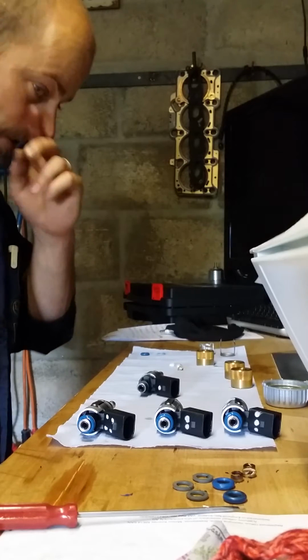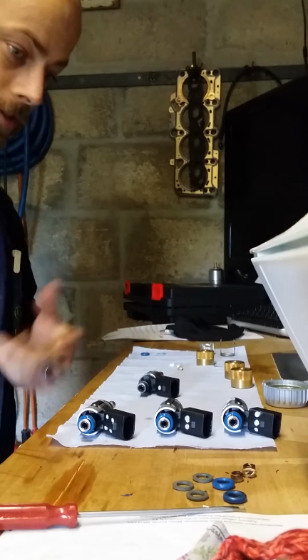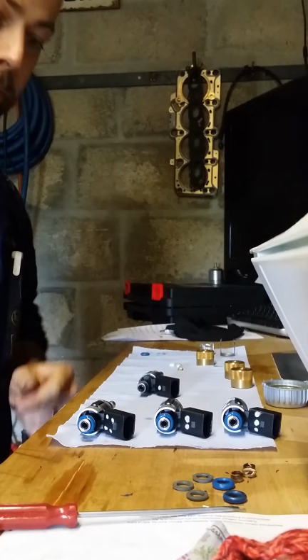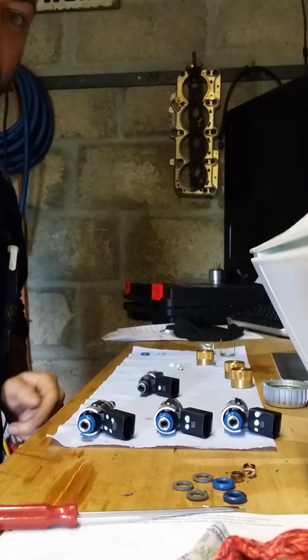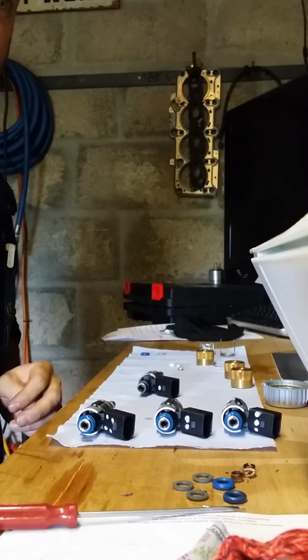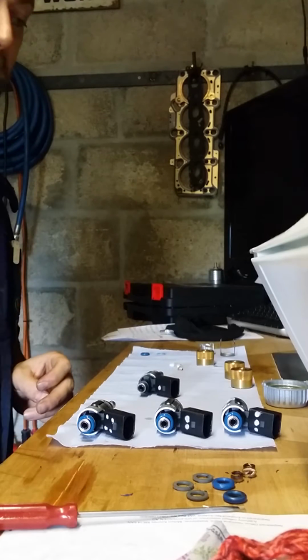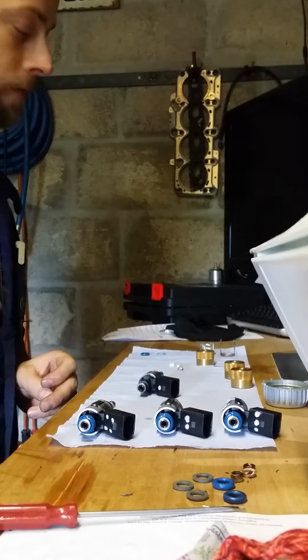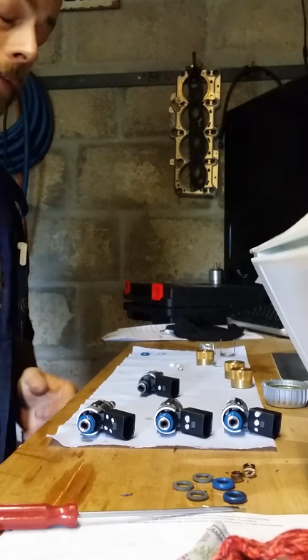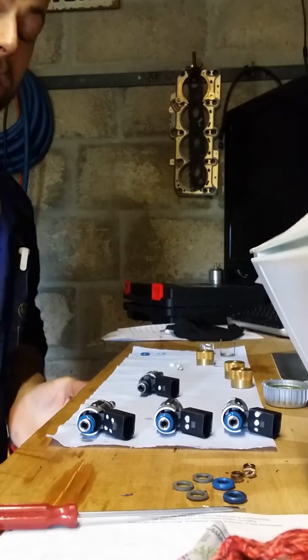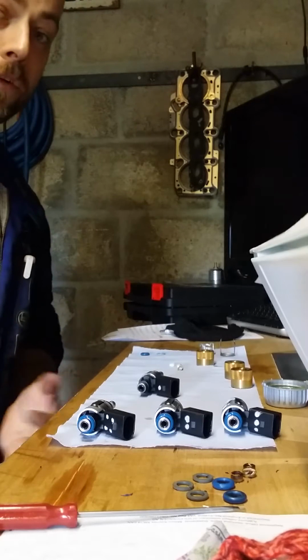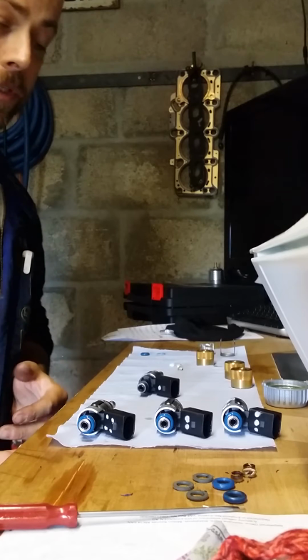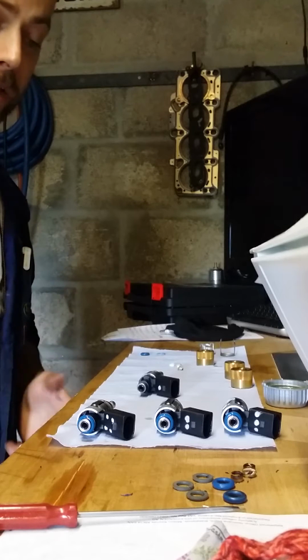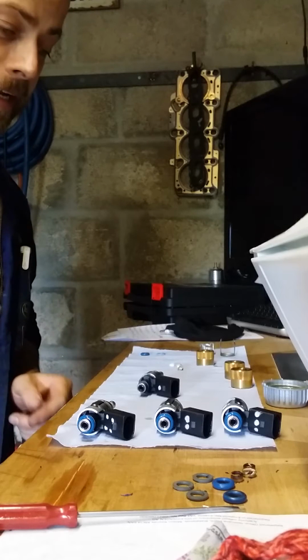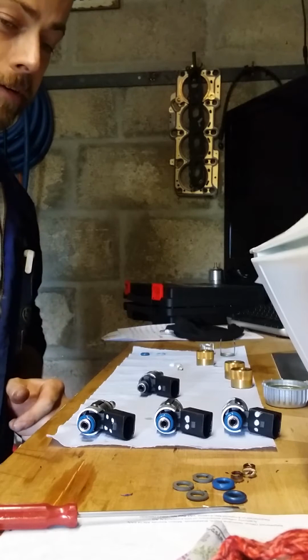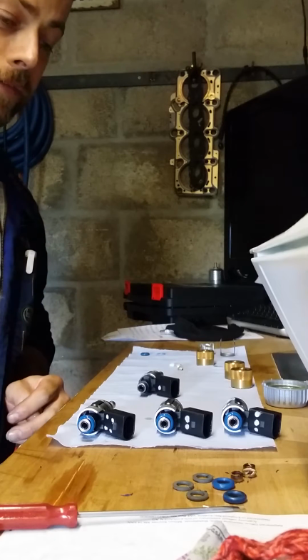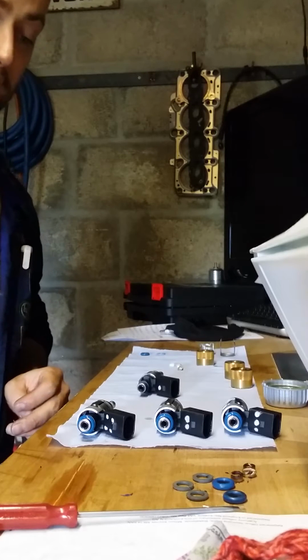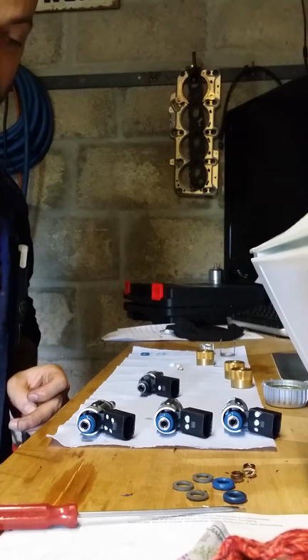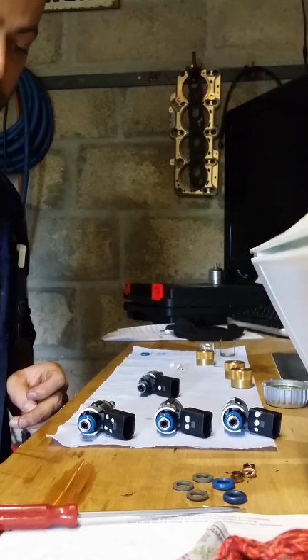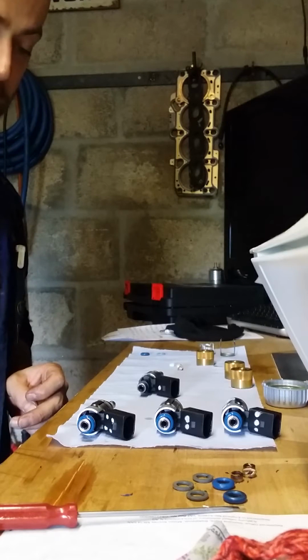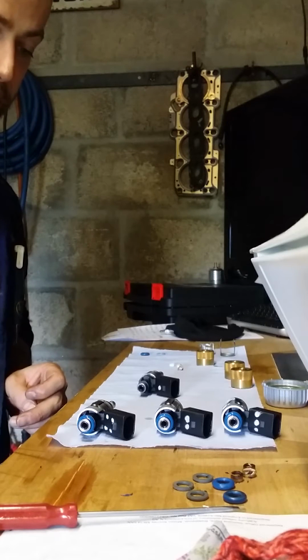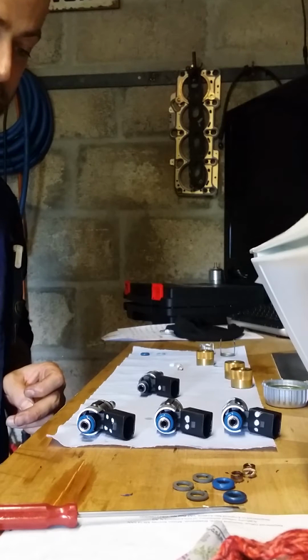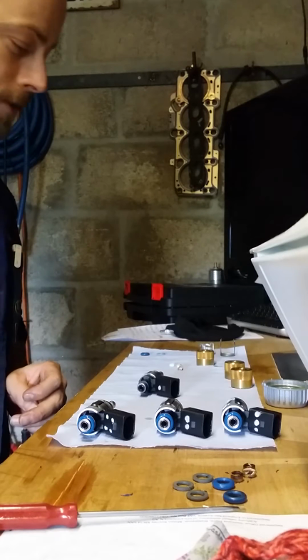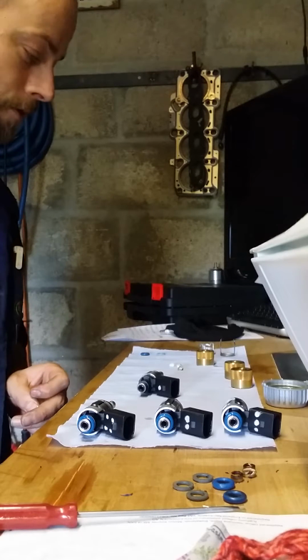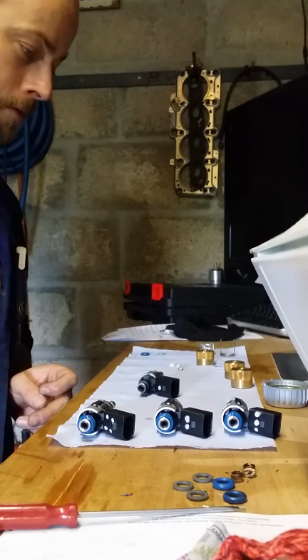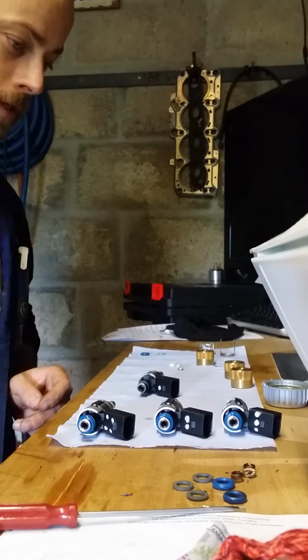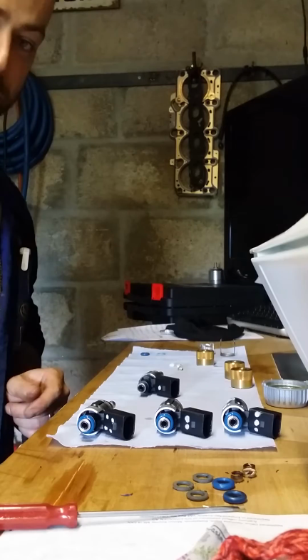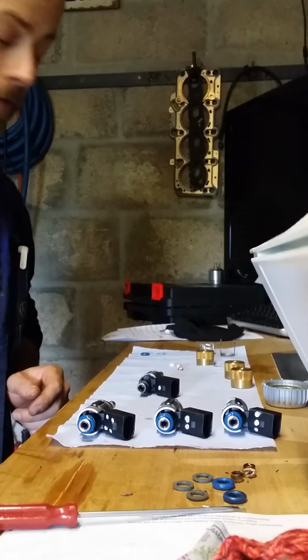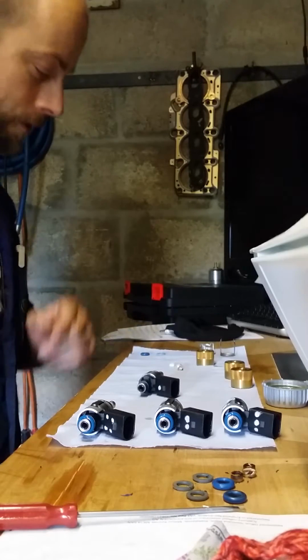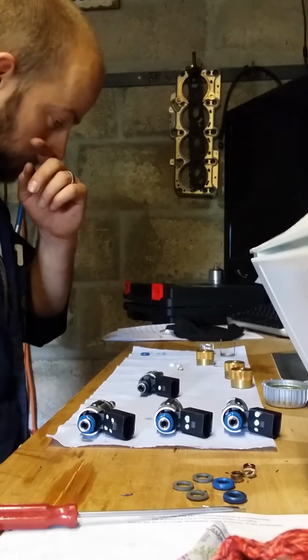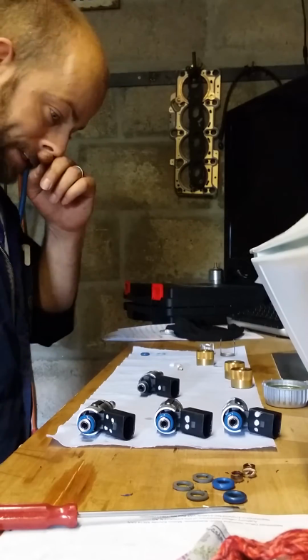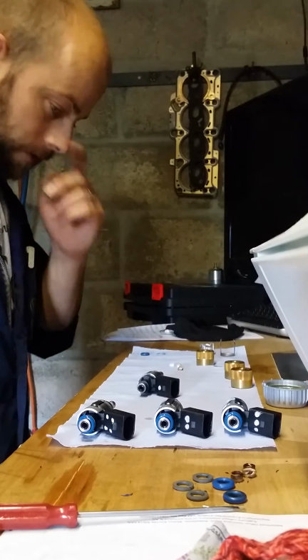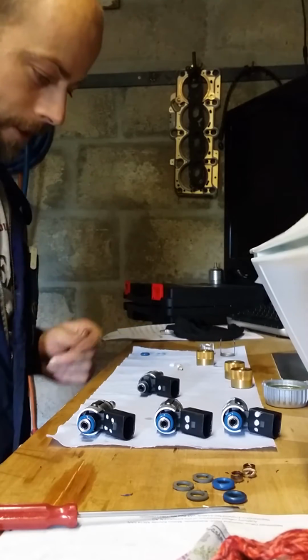If you've got the RS4 fuel pressure regulator, you've got in excess of 150 bar of fuel pressure going through these injectors, so you can't afford to have any leaks. So we'll start.